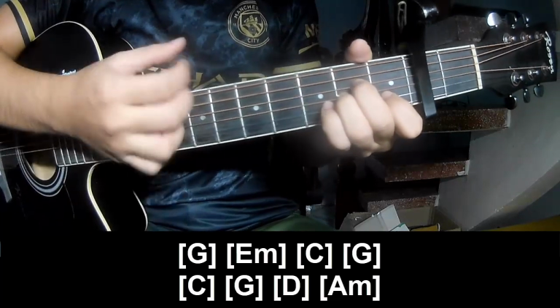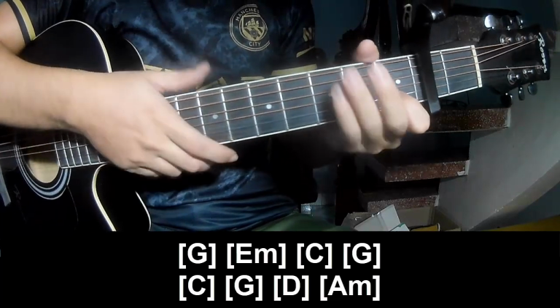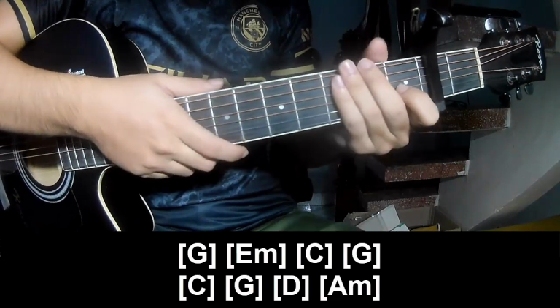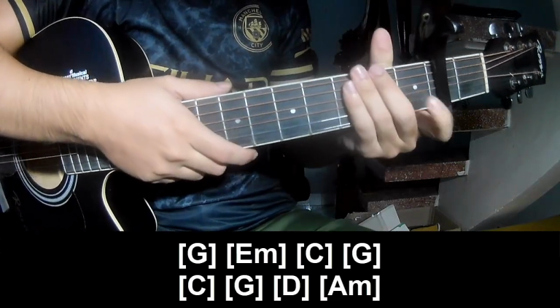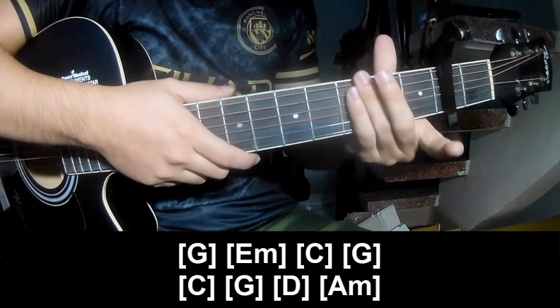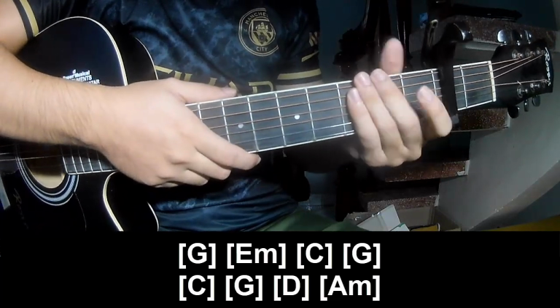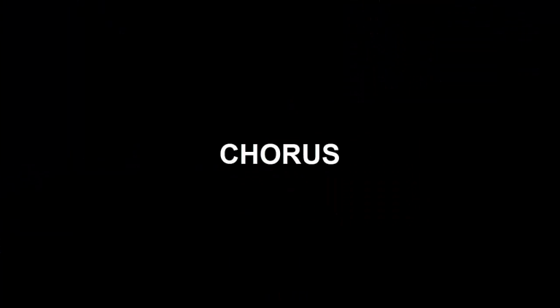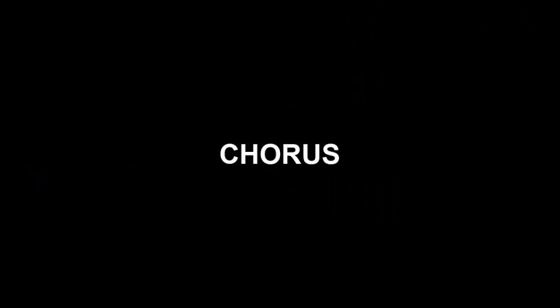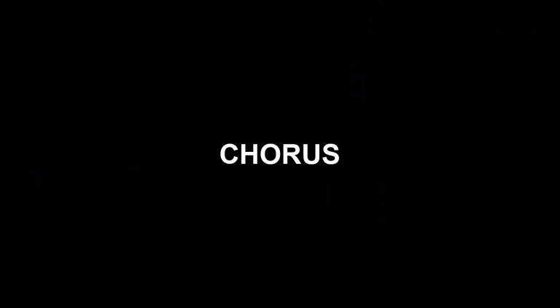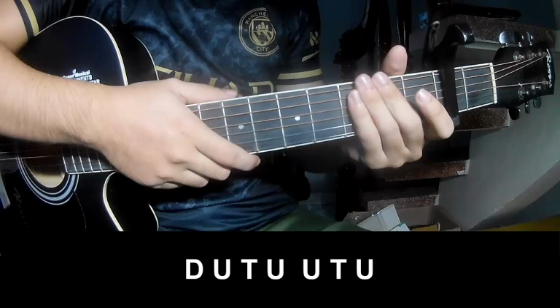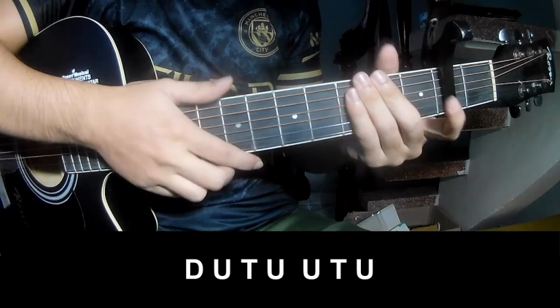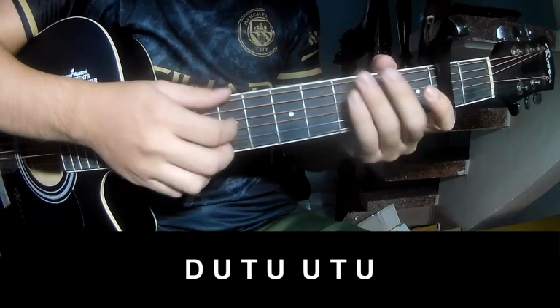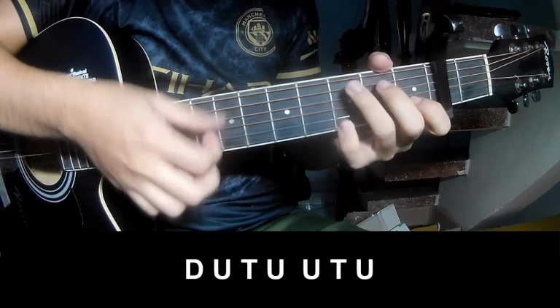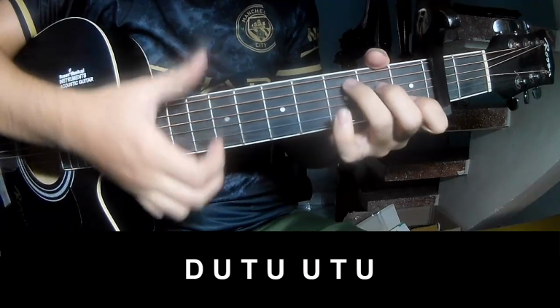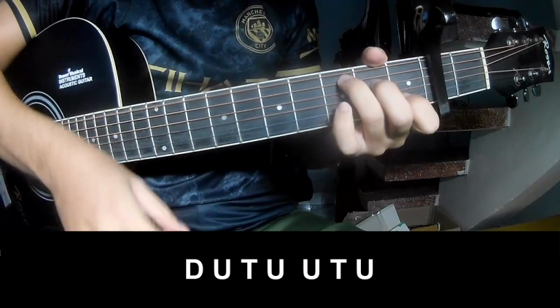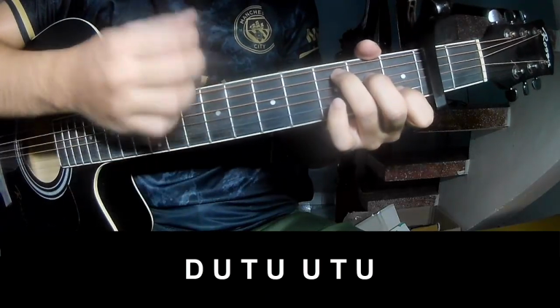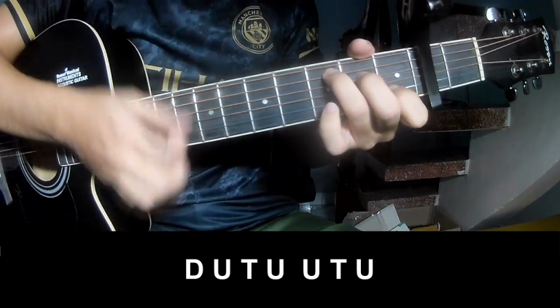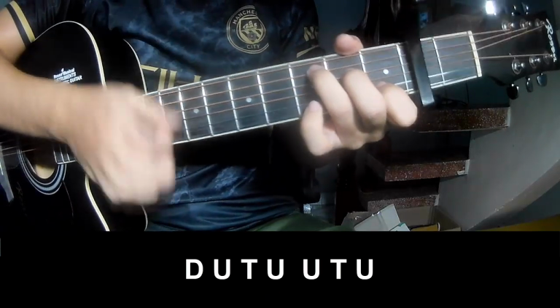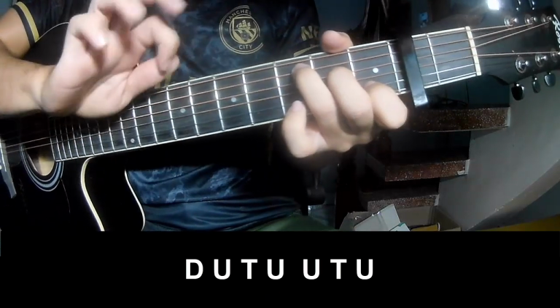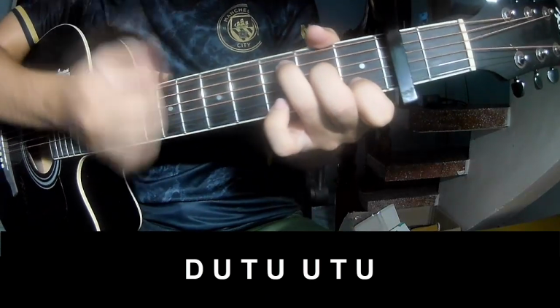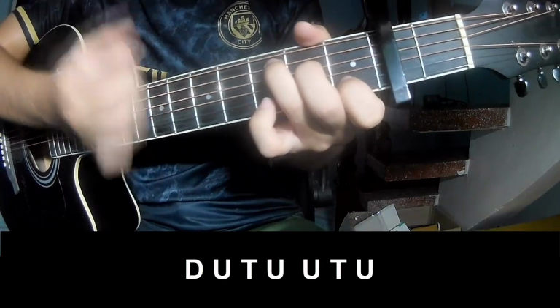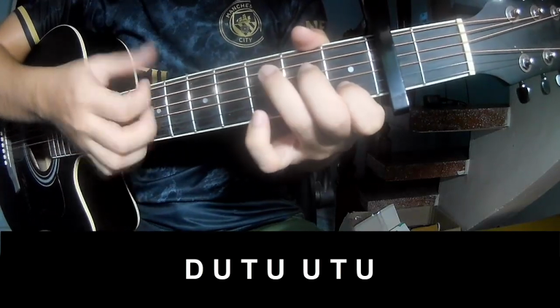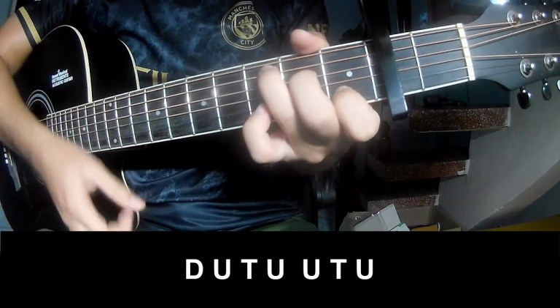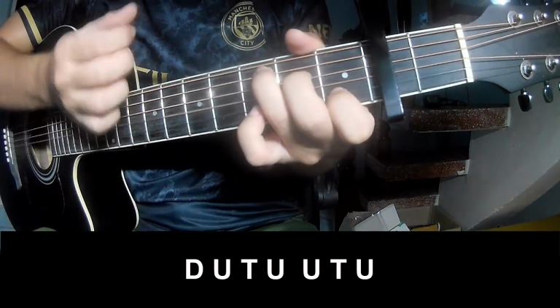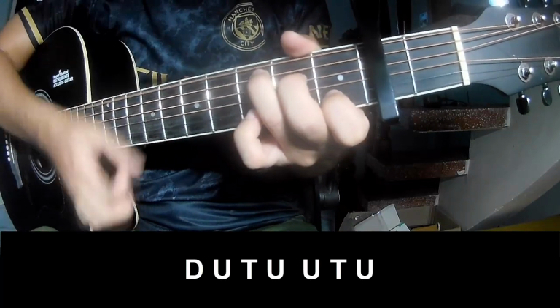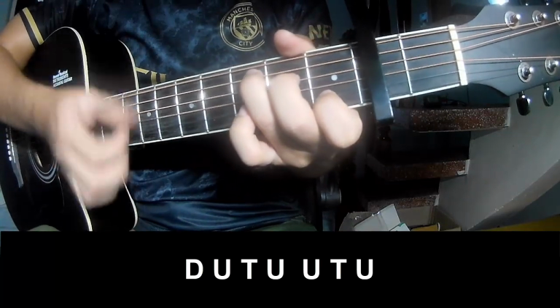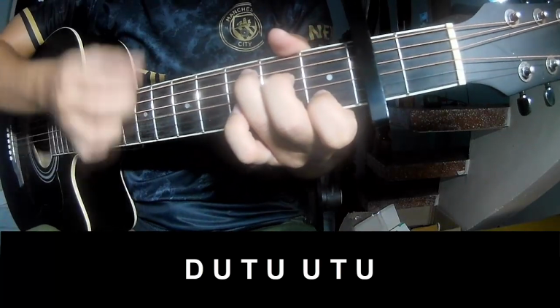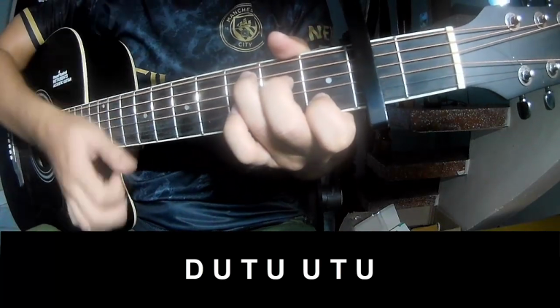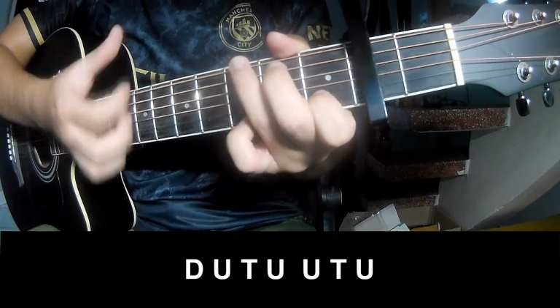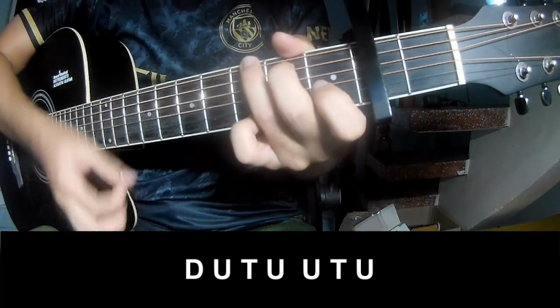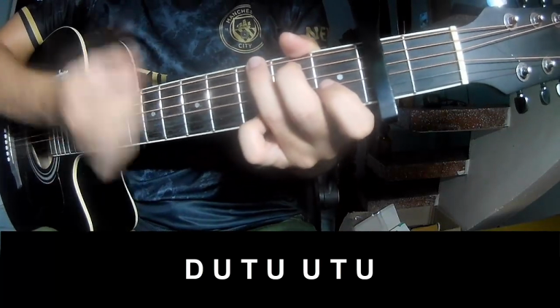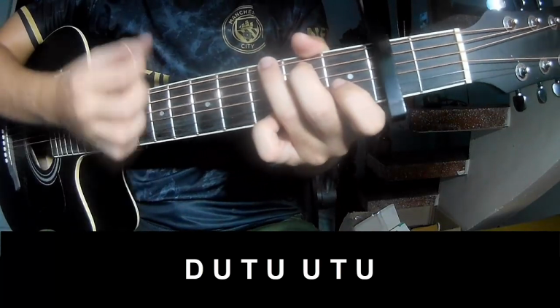And so the strum pattern is the same. Let's go back to your chords and play: down, up, down, up, up, up, down, up.